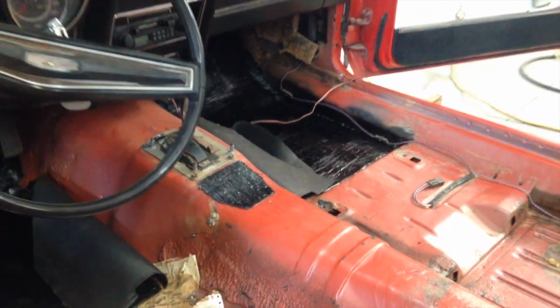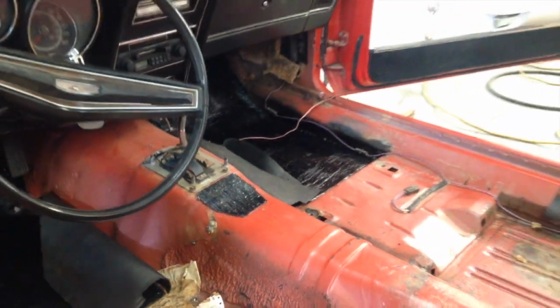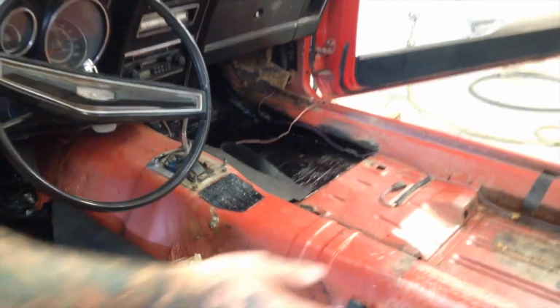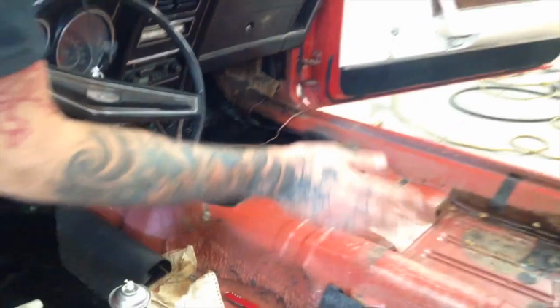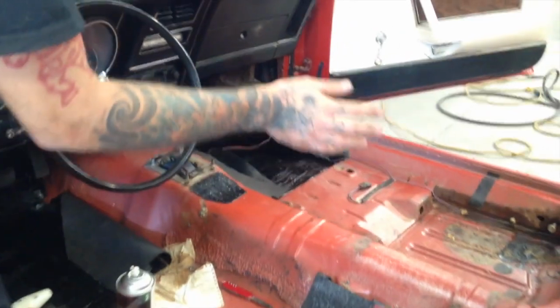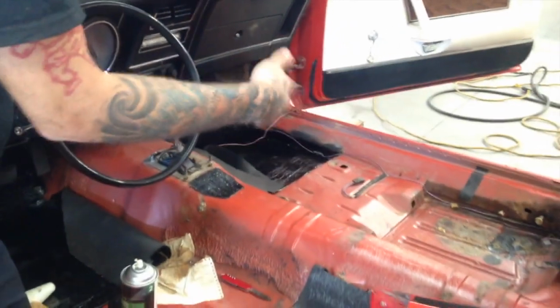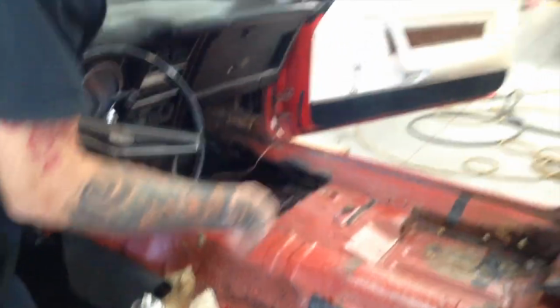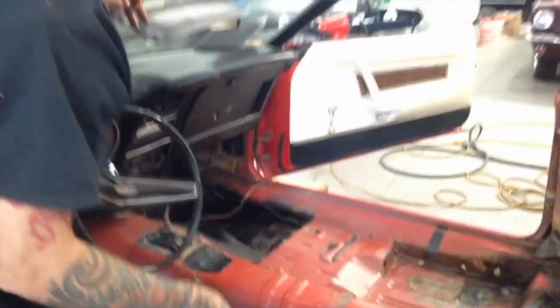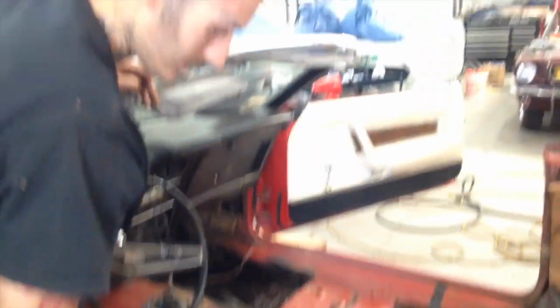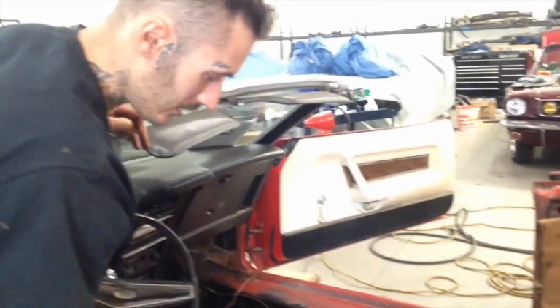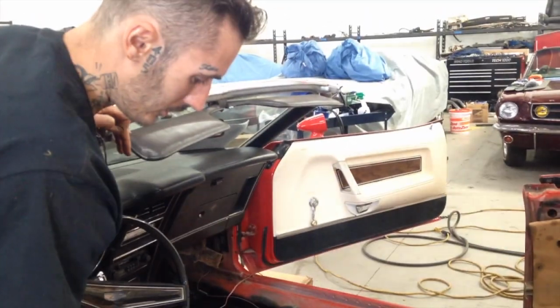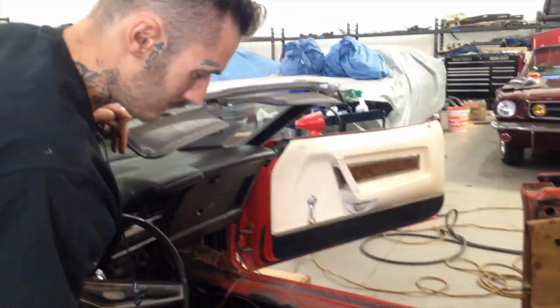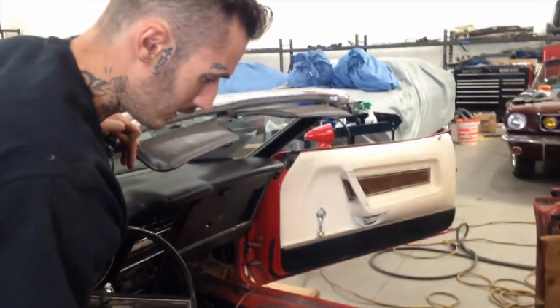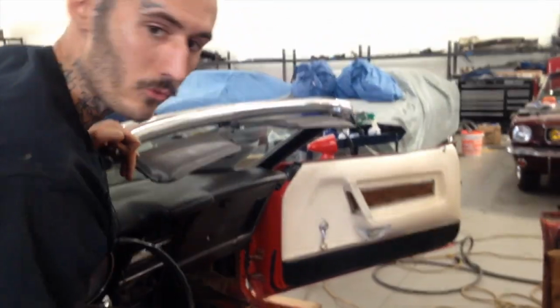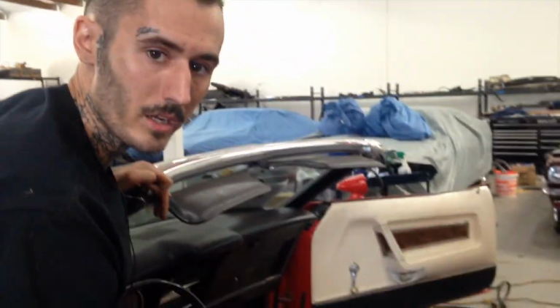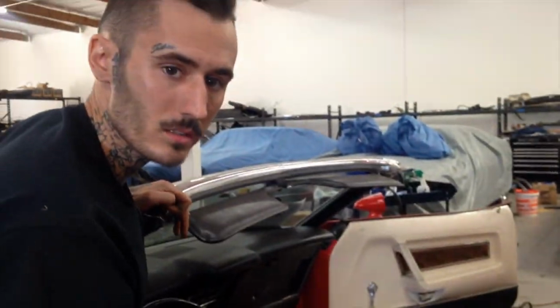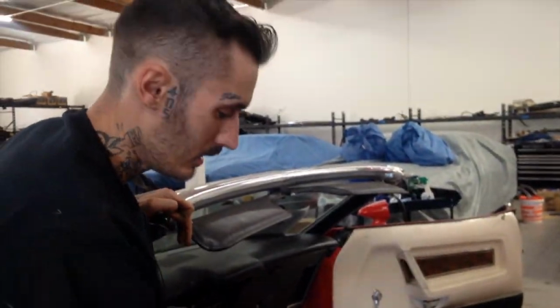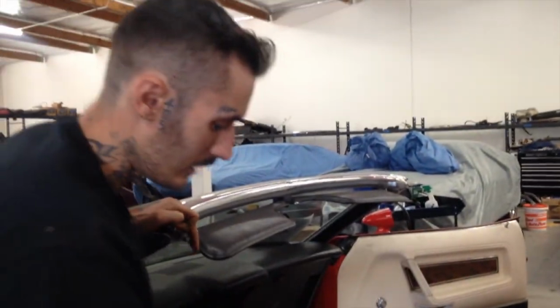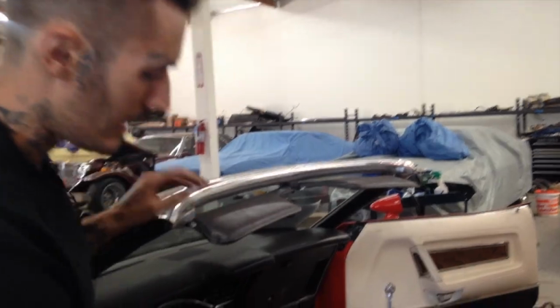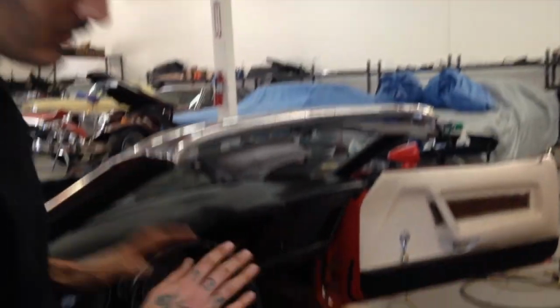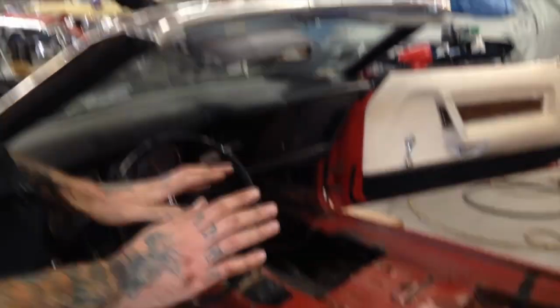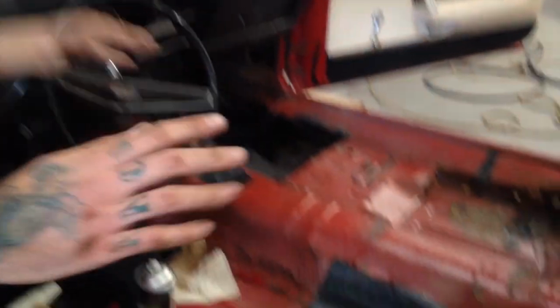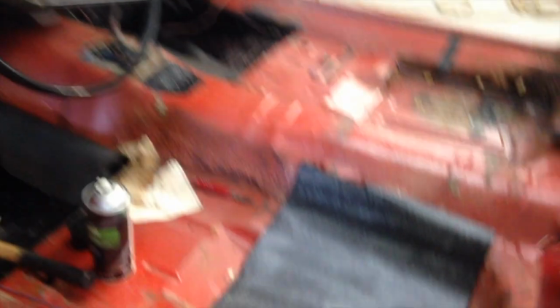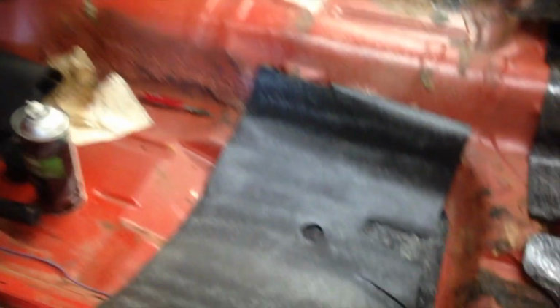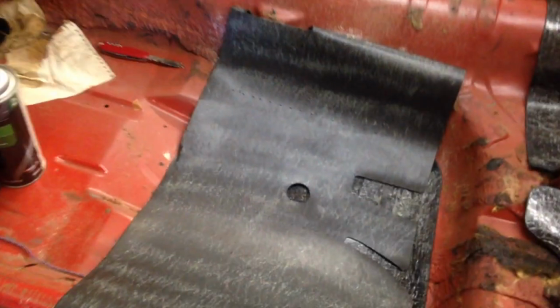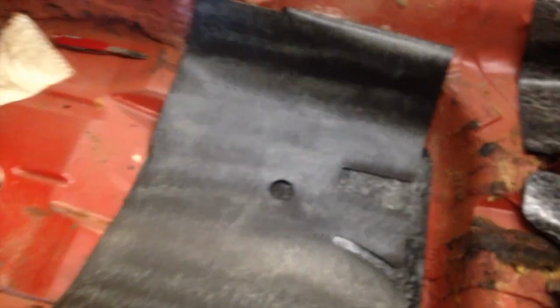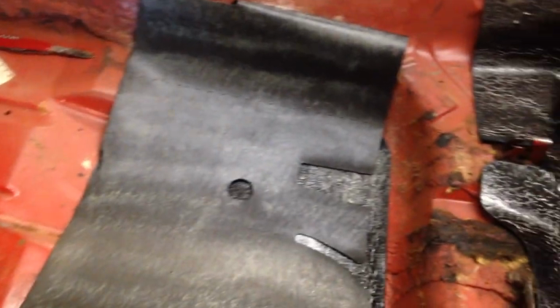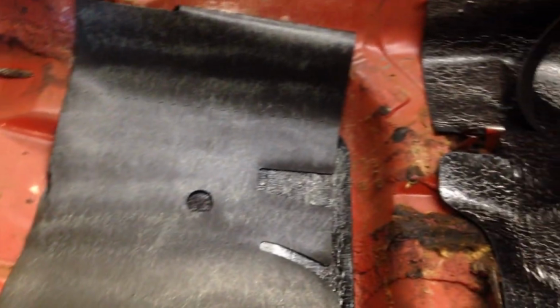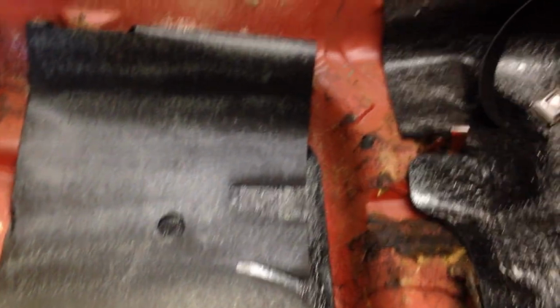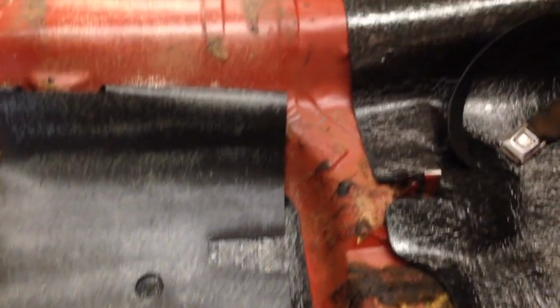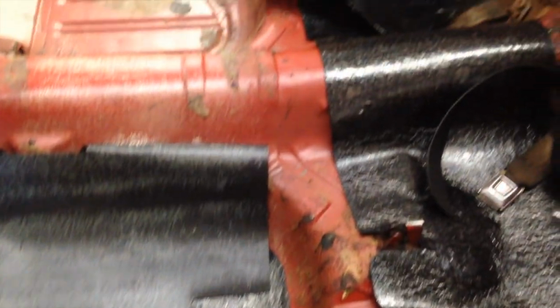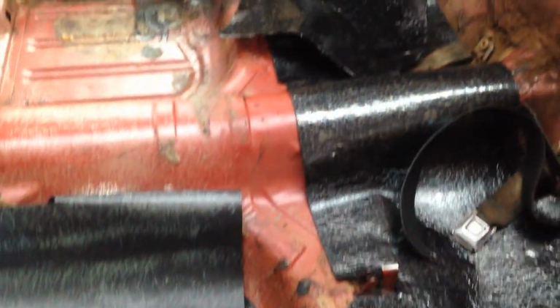So what I'm doing is spraying both surfaces. I let it set up for at least four minutes, then lay it down and just press it. It's going really well — it's not going anywhere.